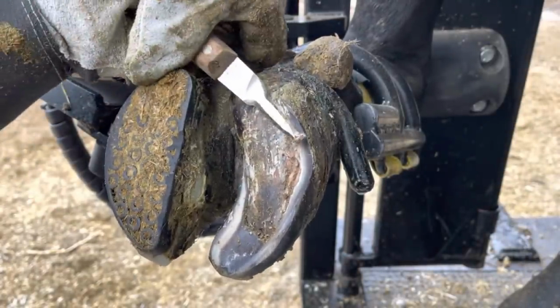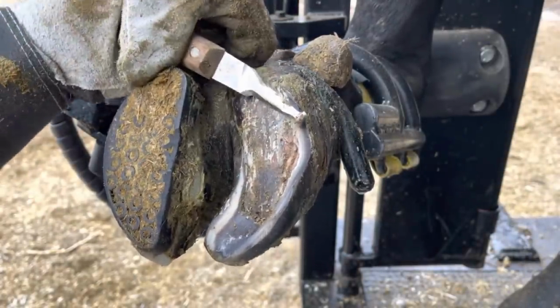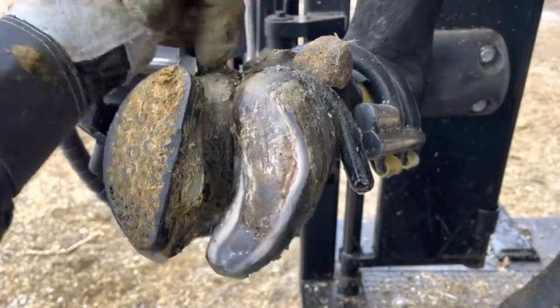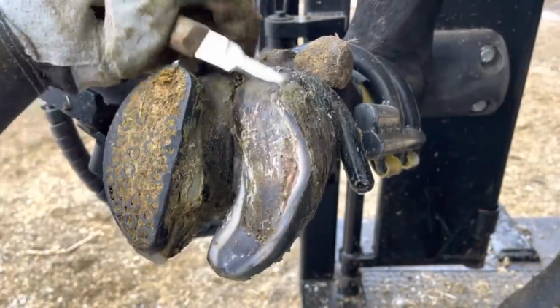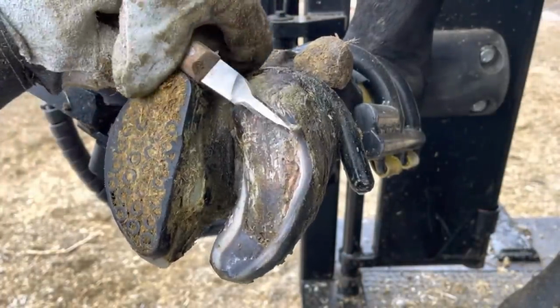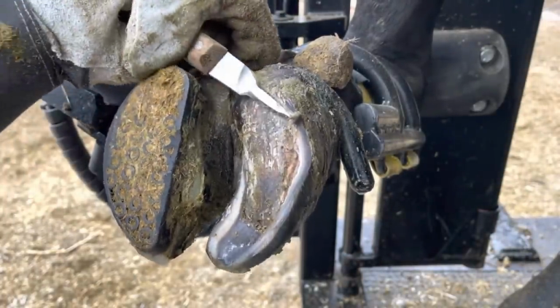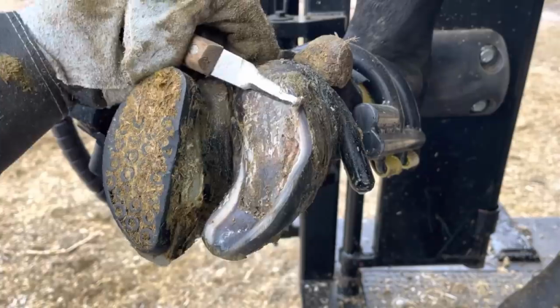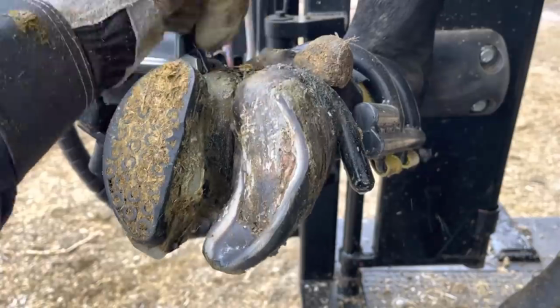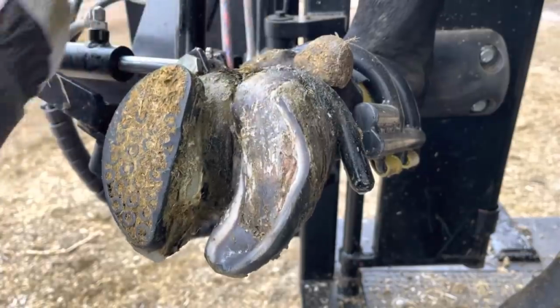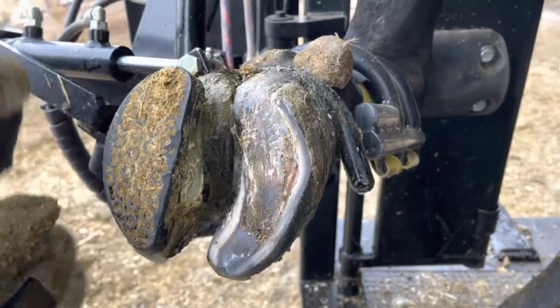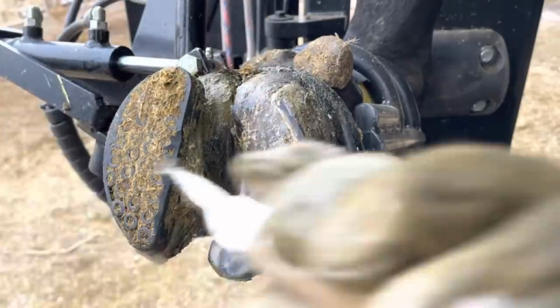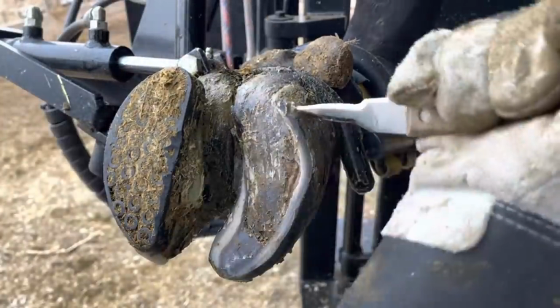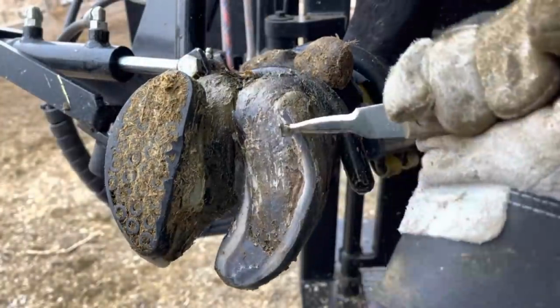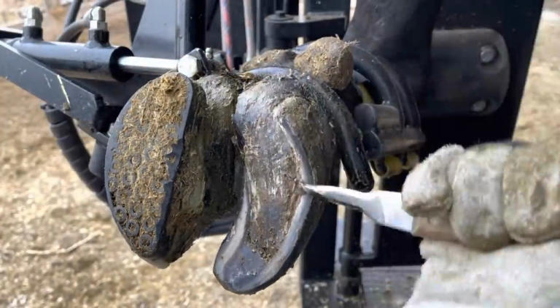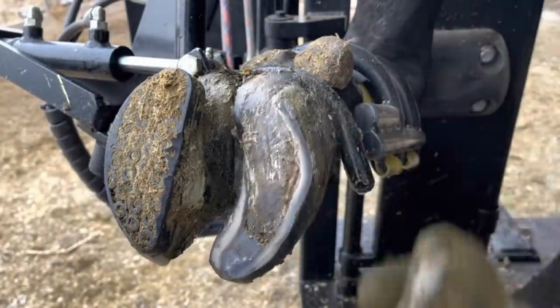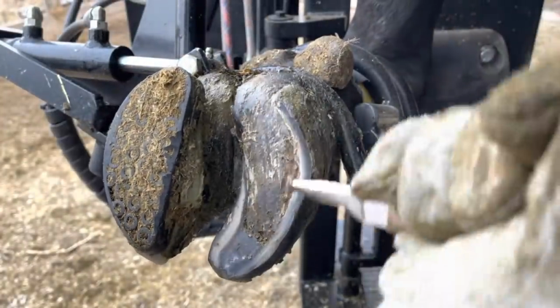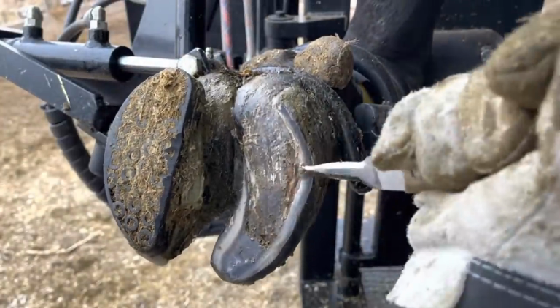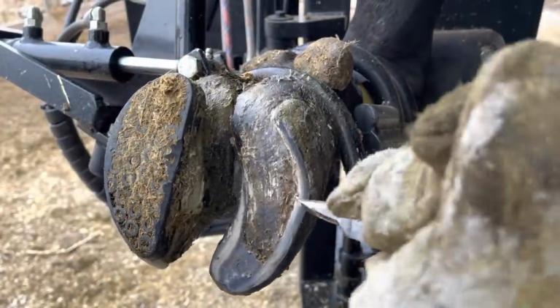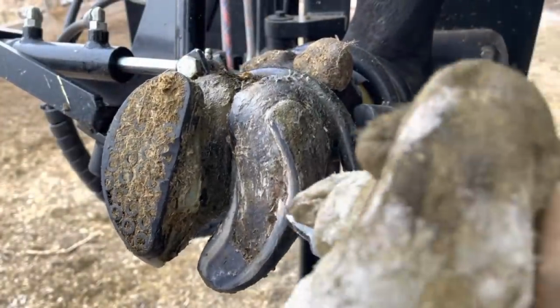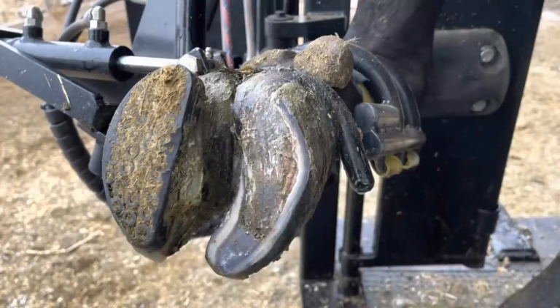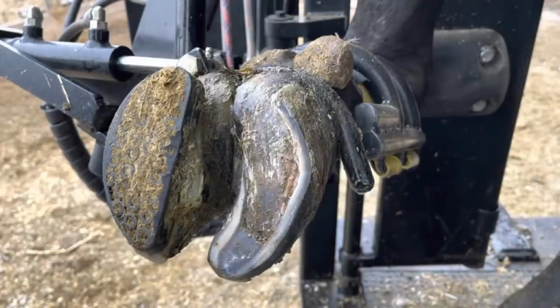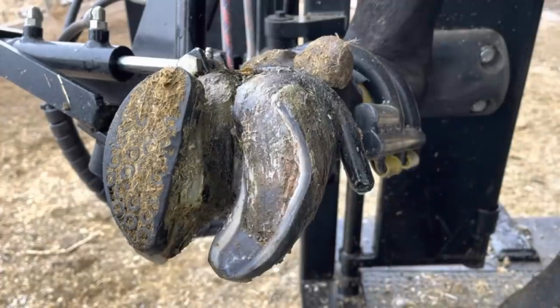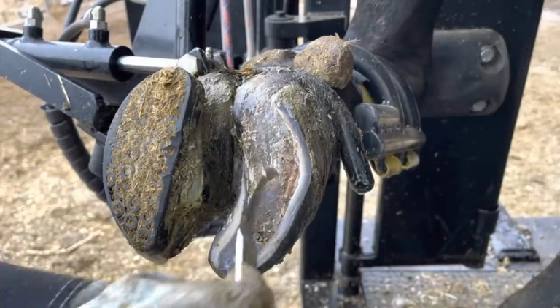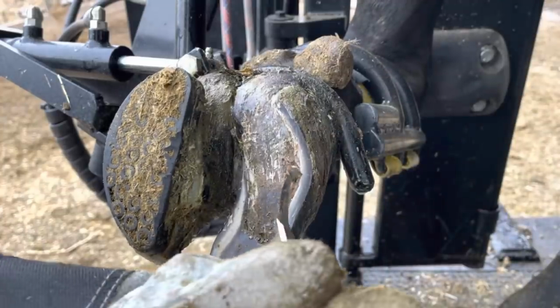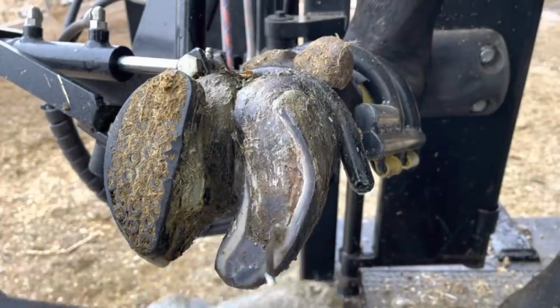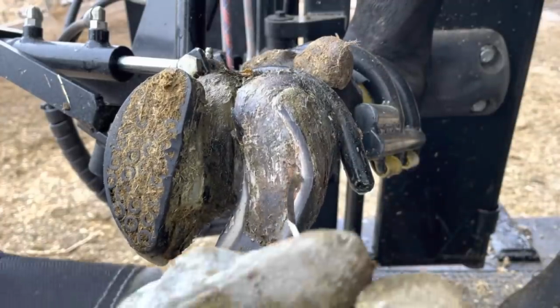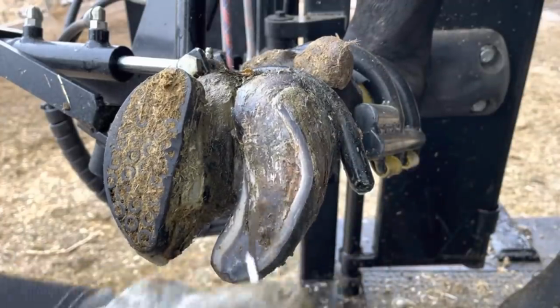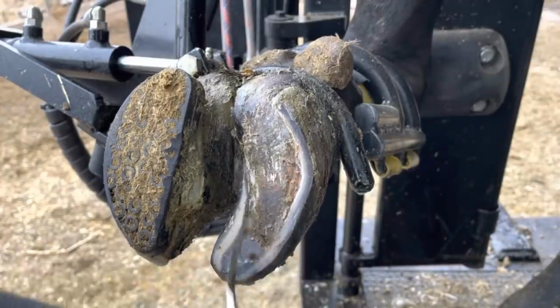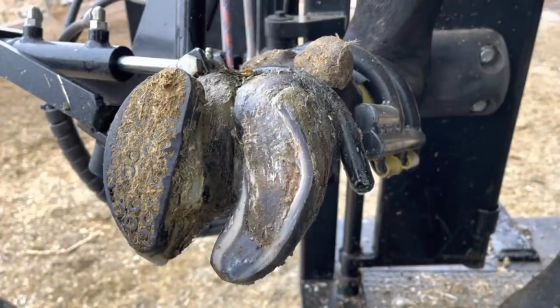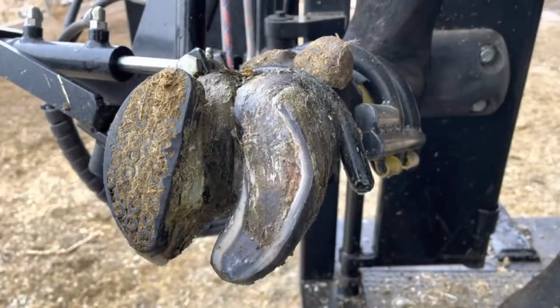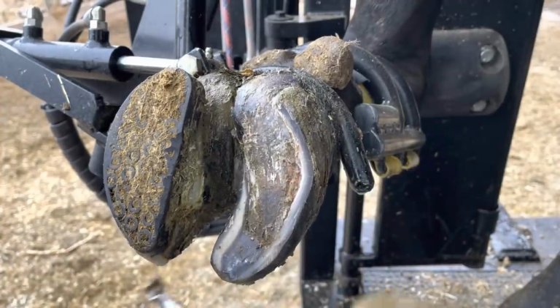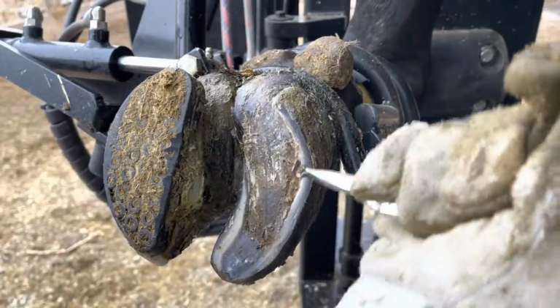Since this hoof has healed up as nicely as it has, I can bring that wall horn level down to the same level as that sole and create a nice uniform sole thickness all the way across that foot.